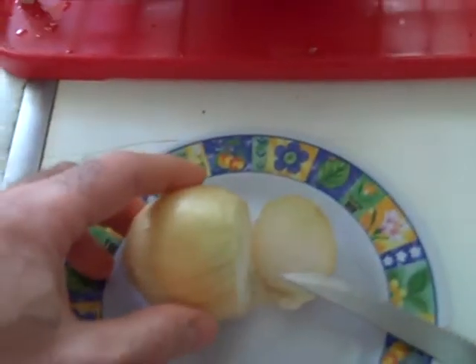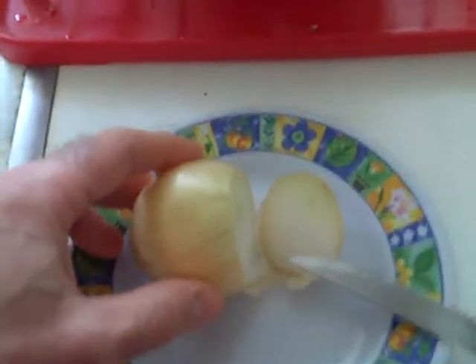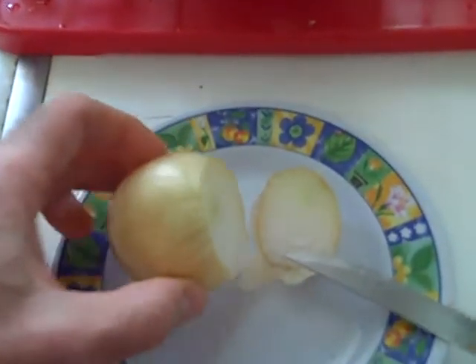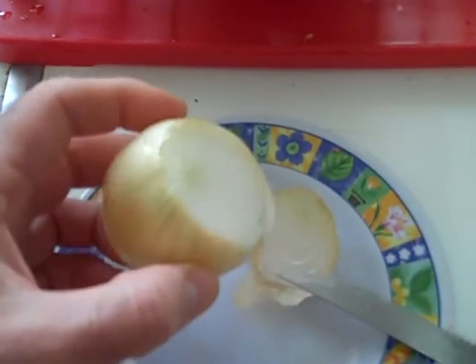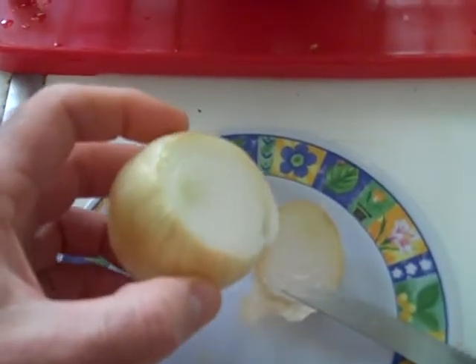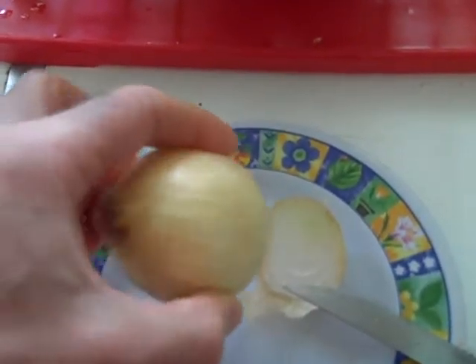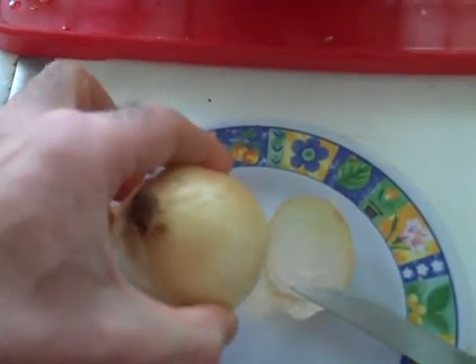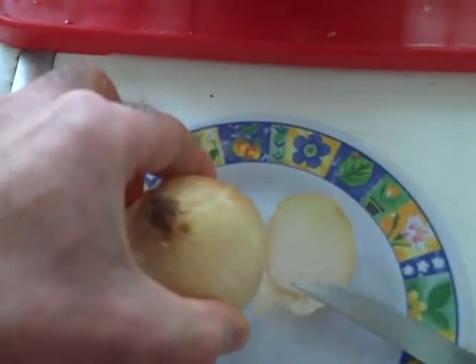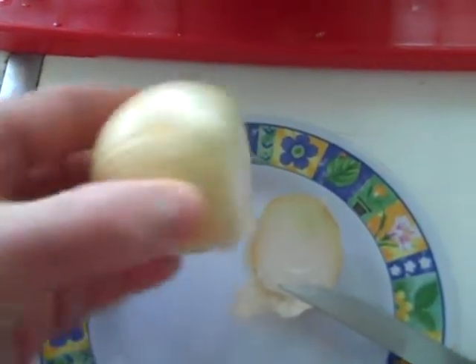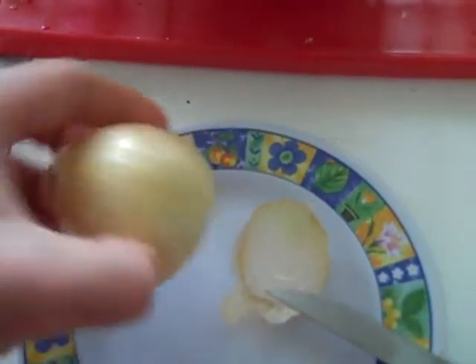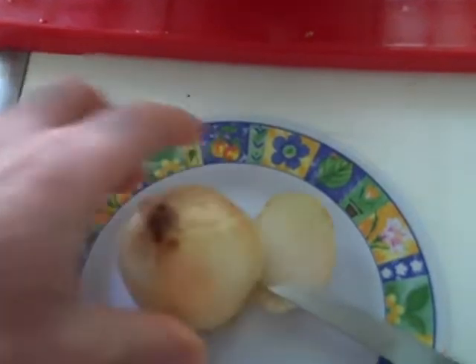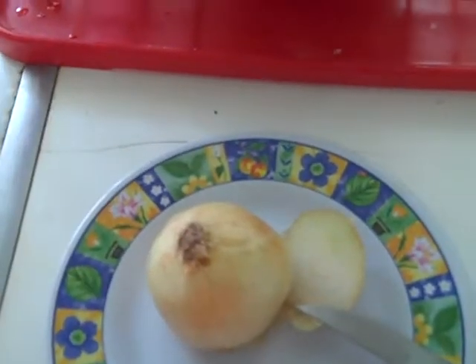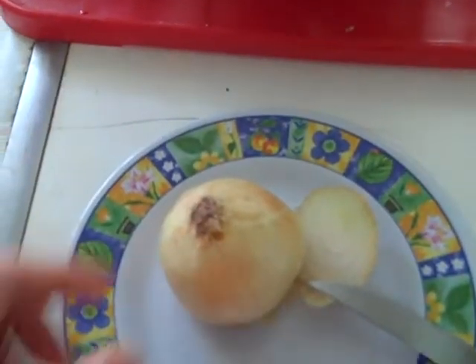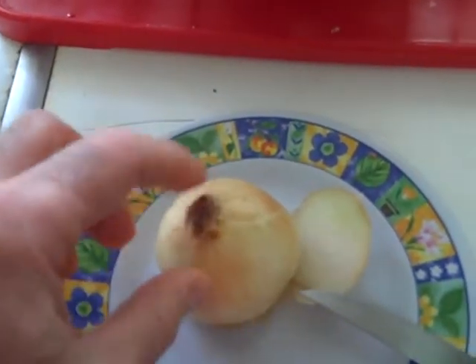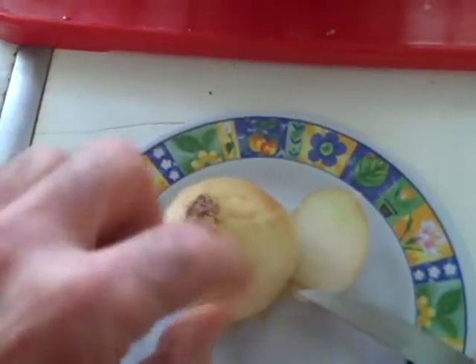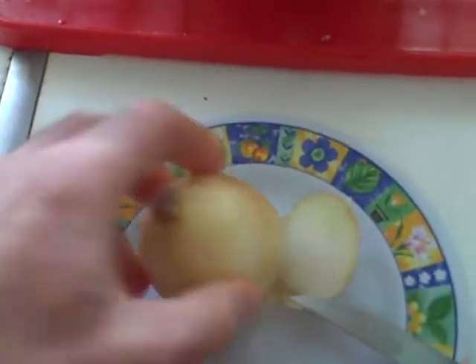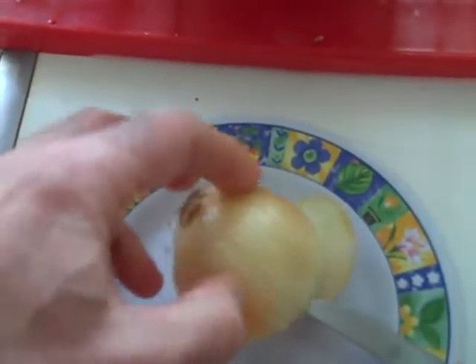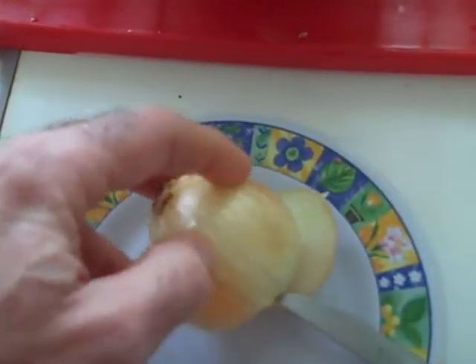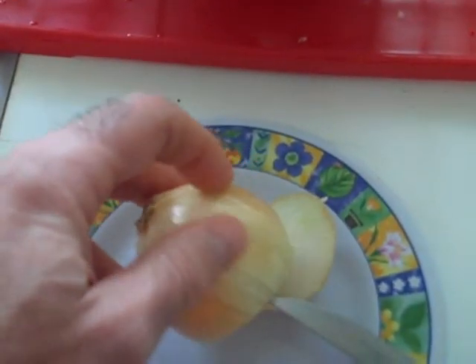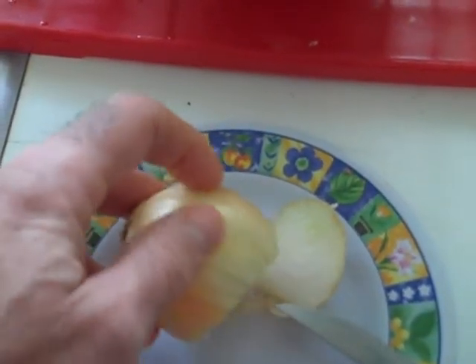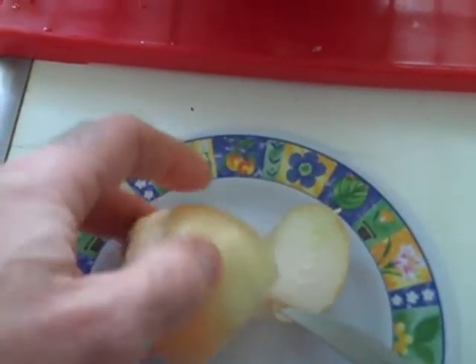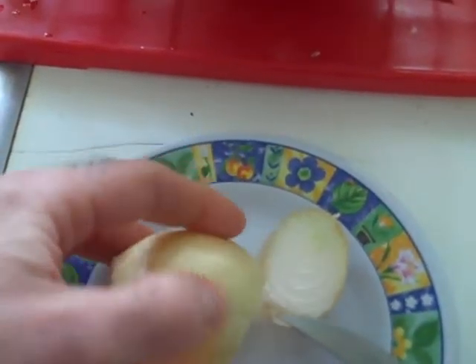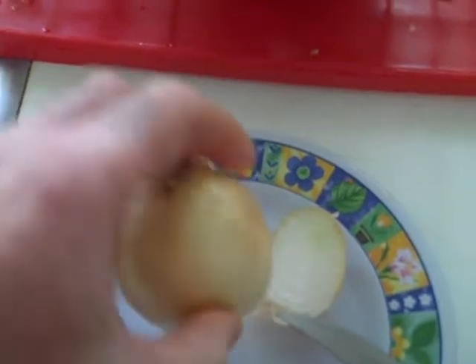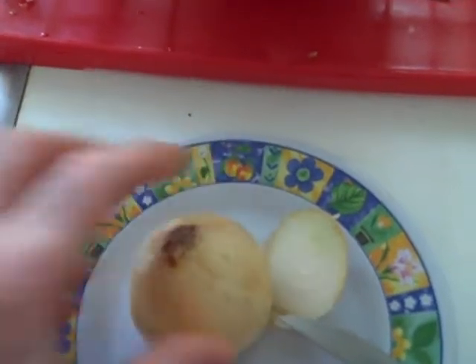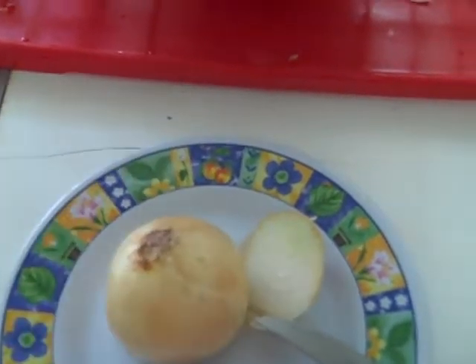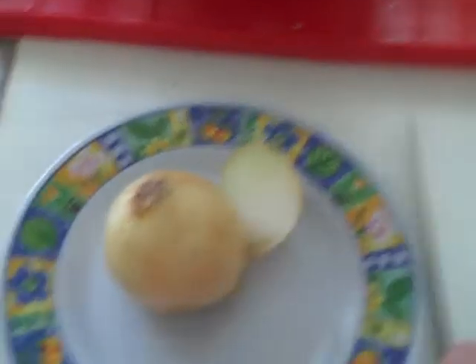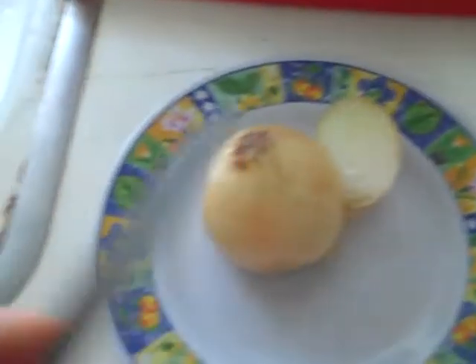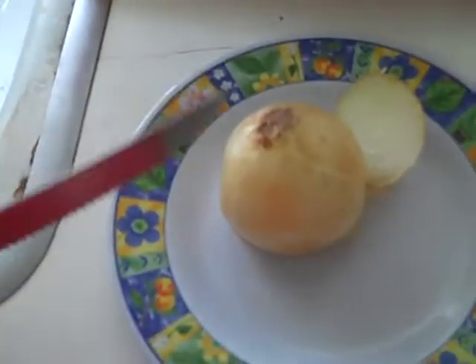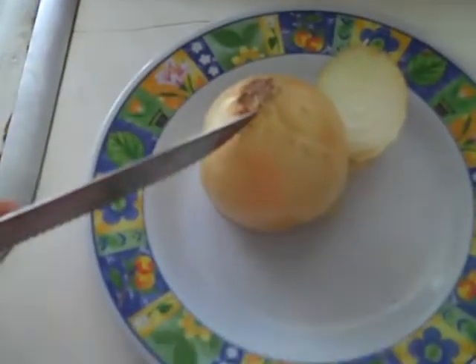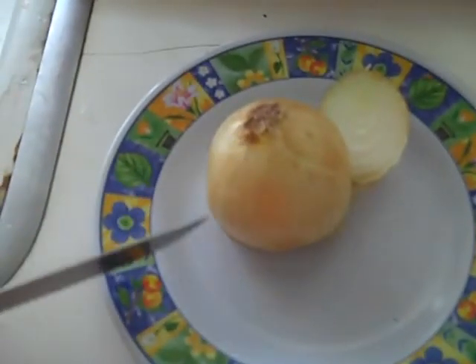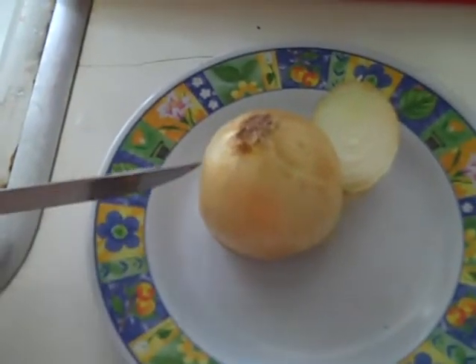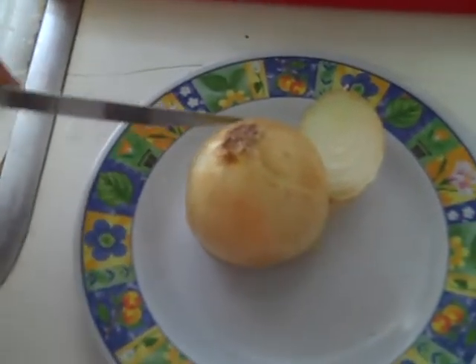I just made the cut. As you can see, I cut off one end and I made a base. So I'm going to take the skin off now and the outer part of the onion, make the base, and then I'm going to cut this way down along the onion.